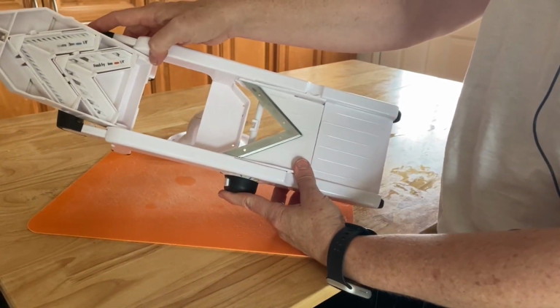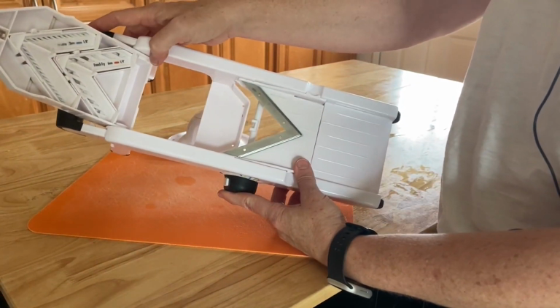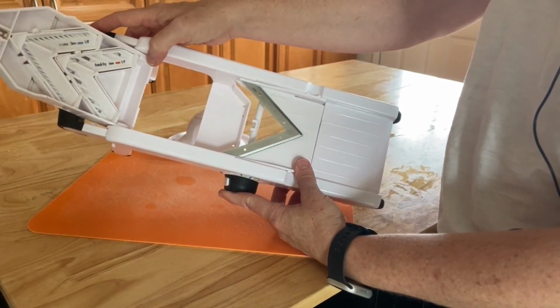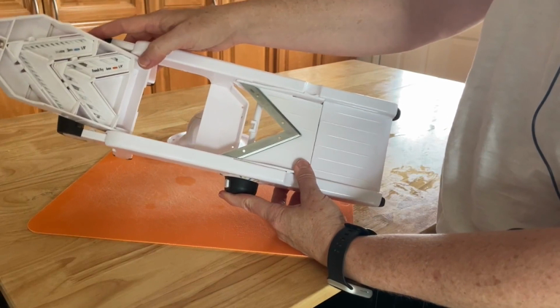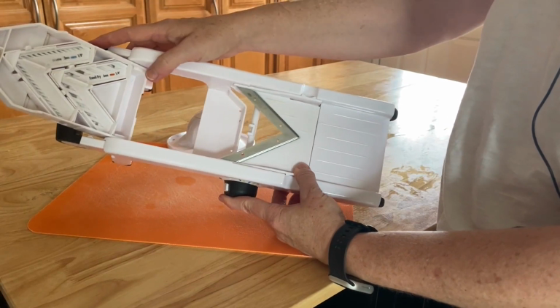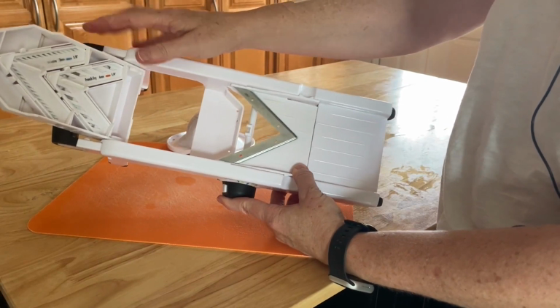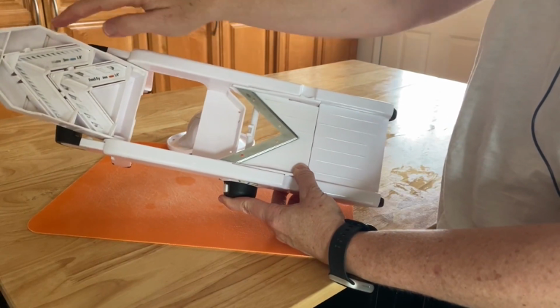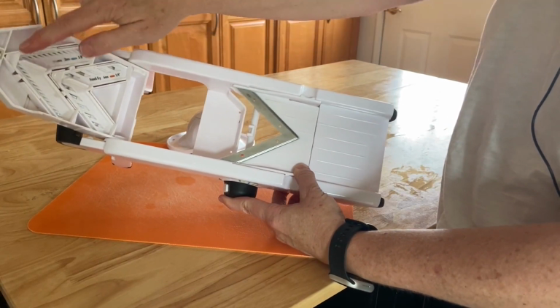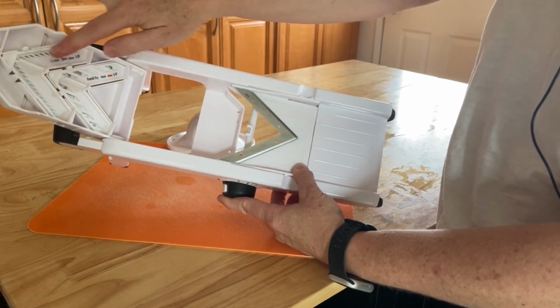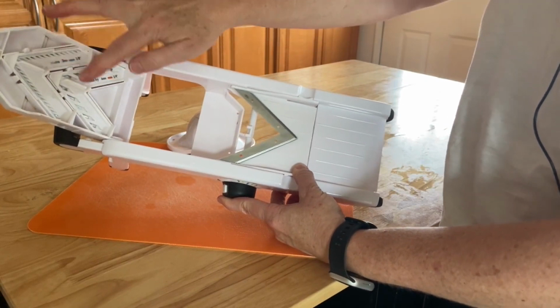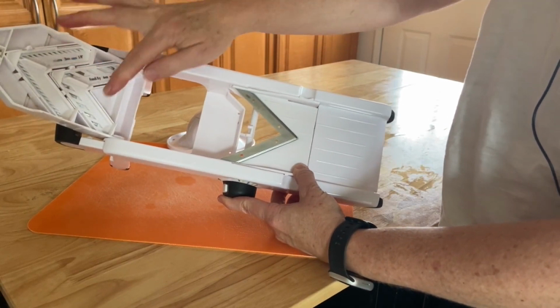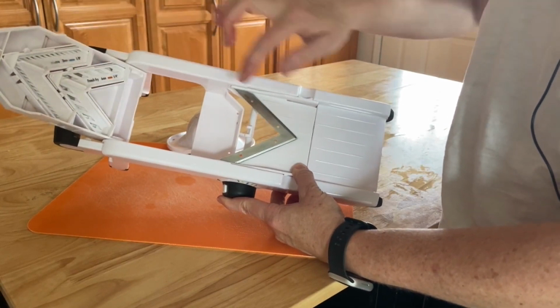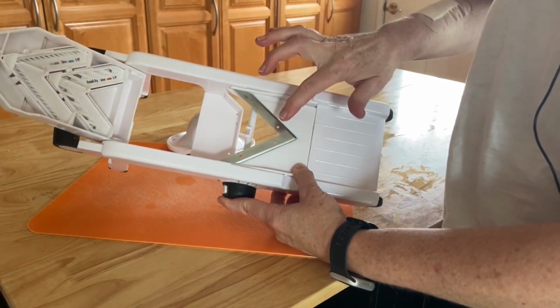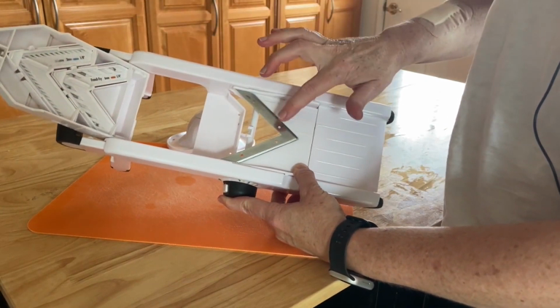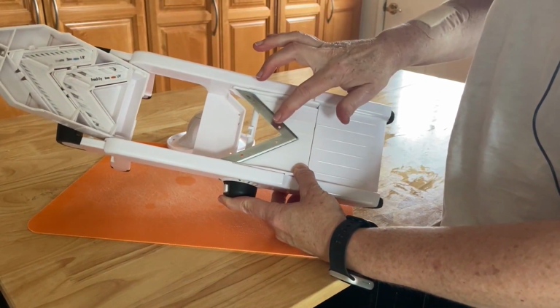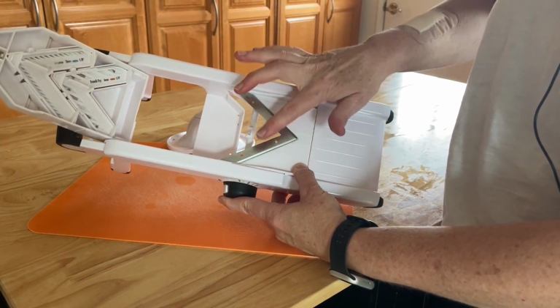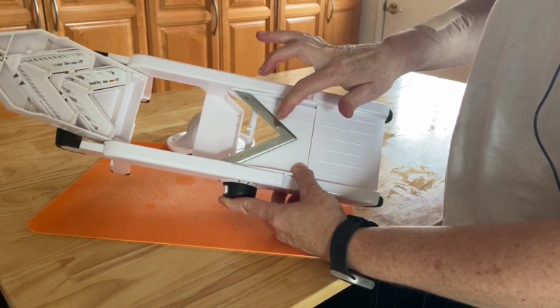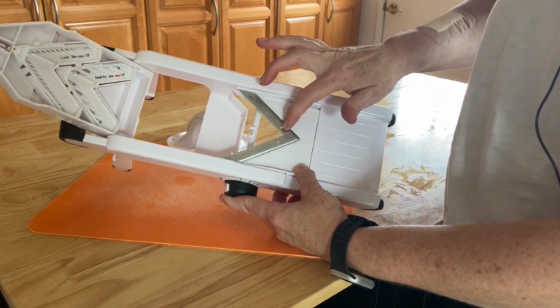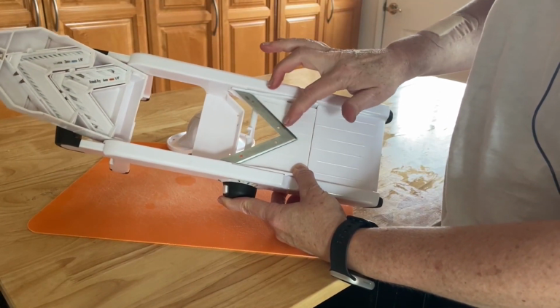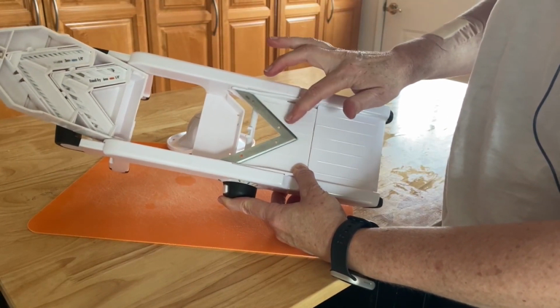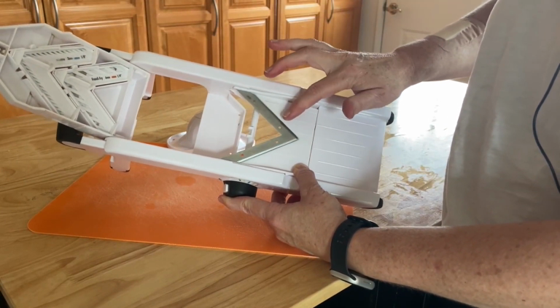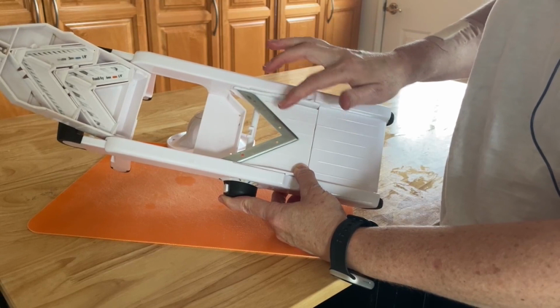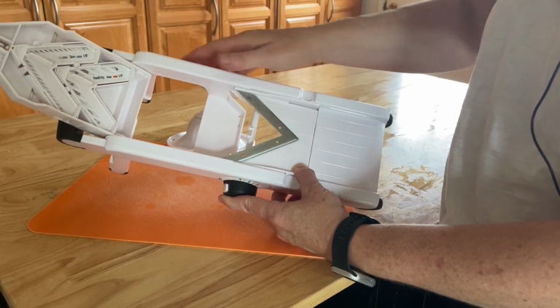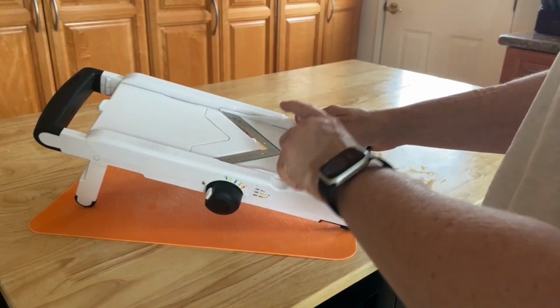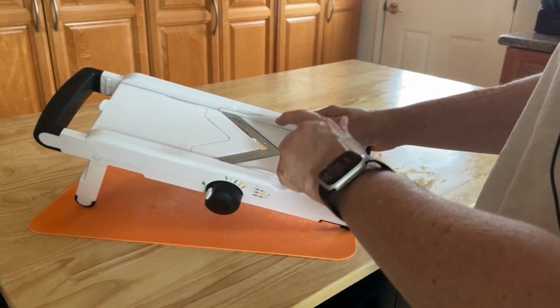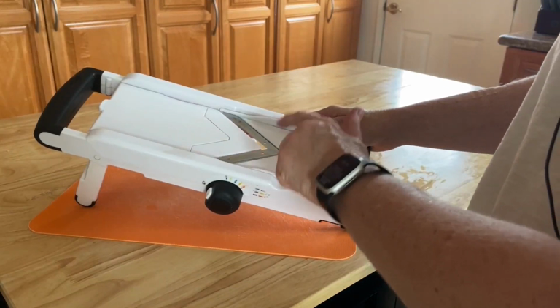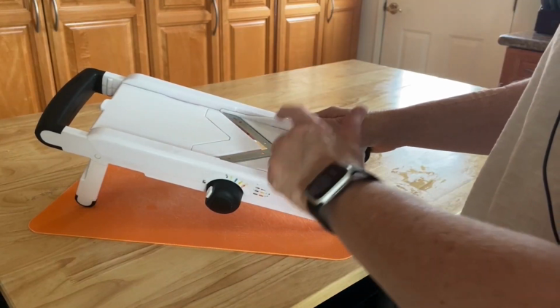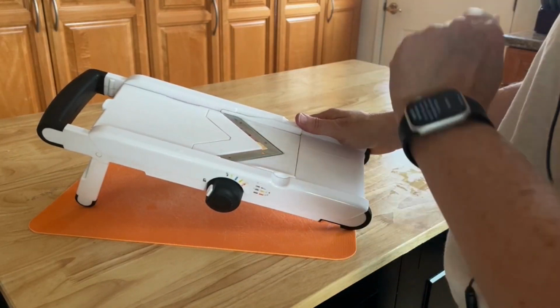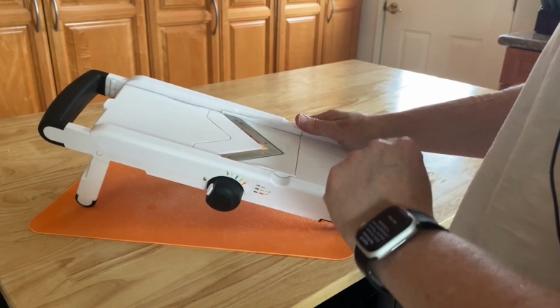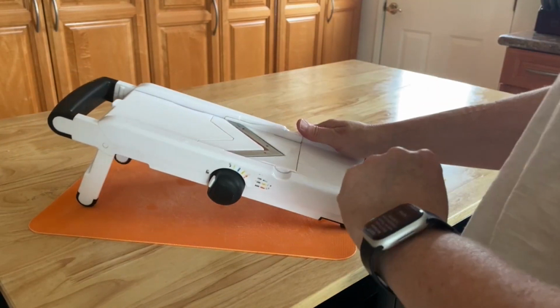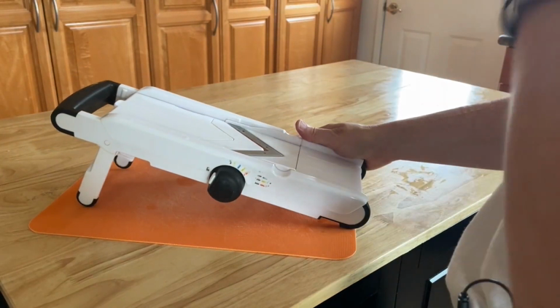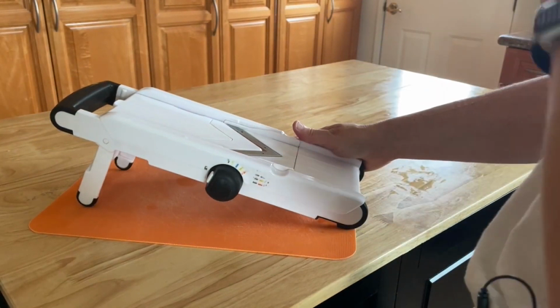There are three different blades that come with this machine — two serrated and then a smooth blade. This is the one that I use for everything. One thing to know is that this blade is very, very sharp.